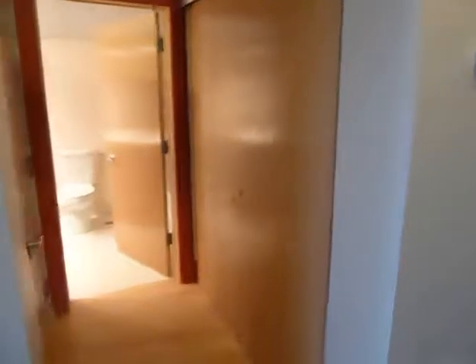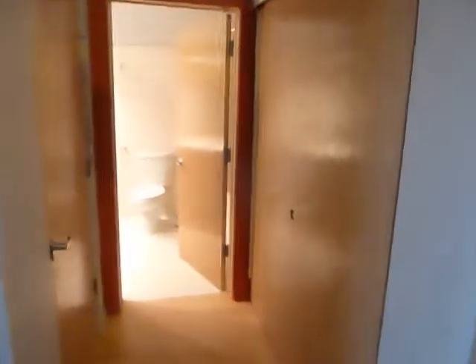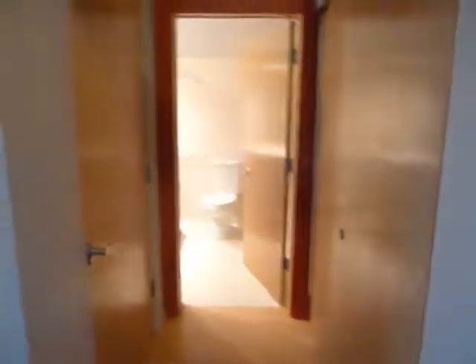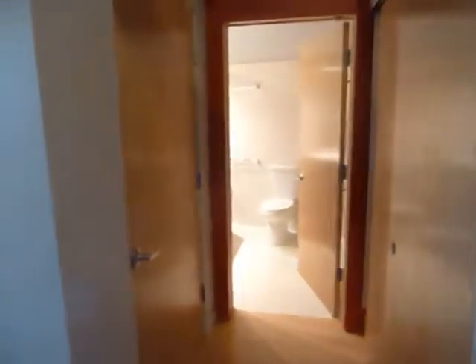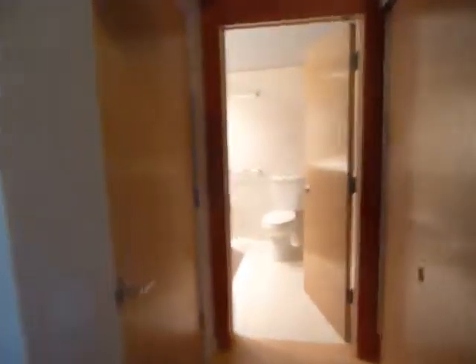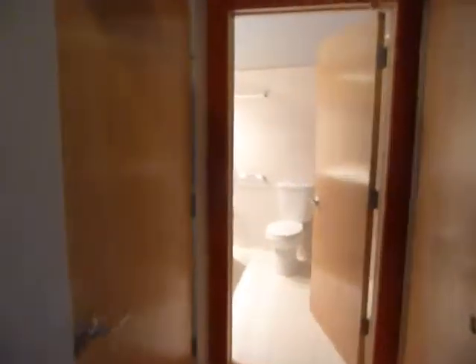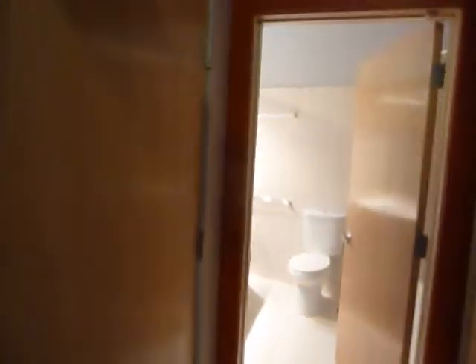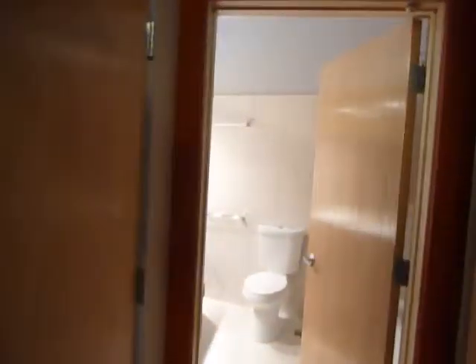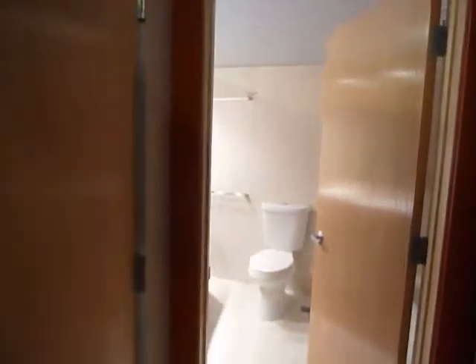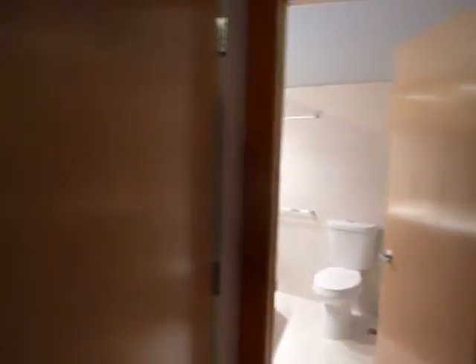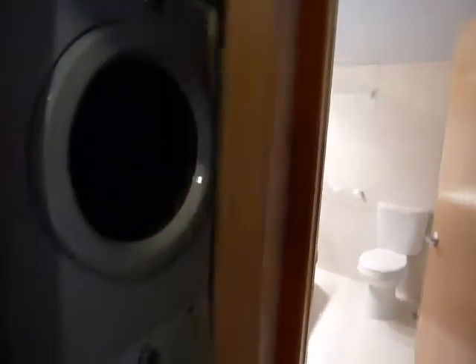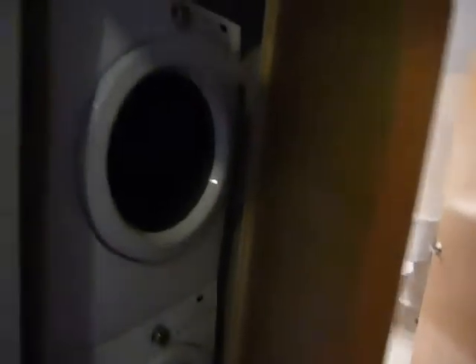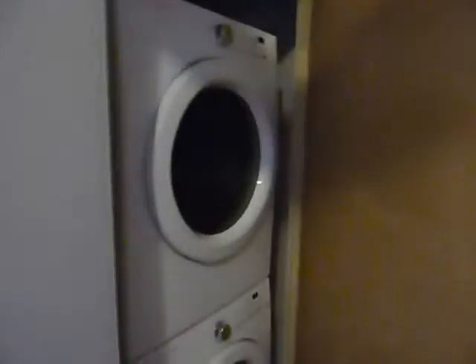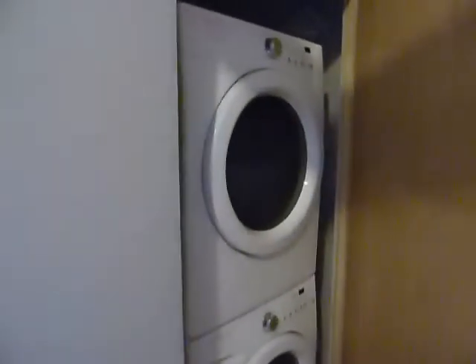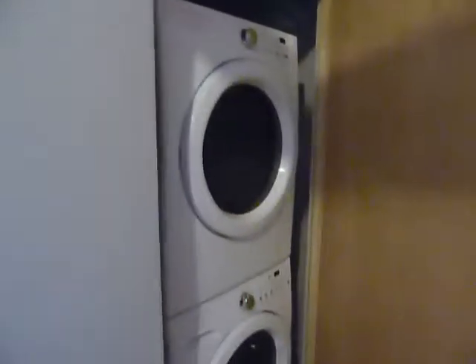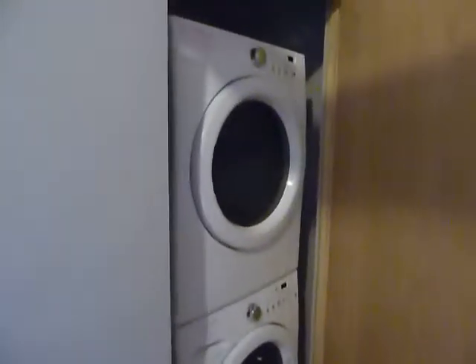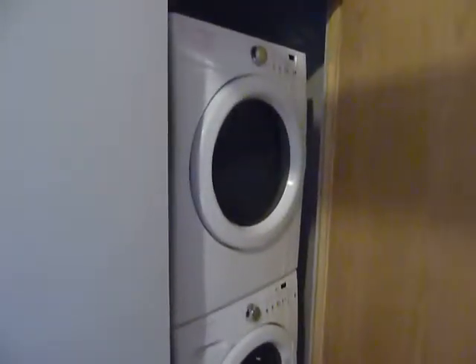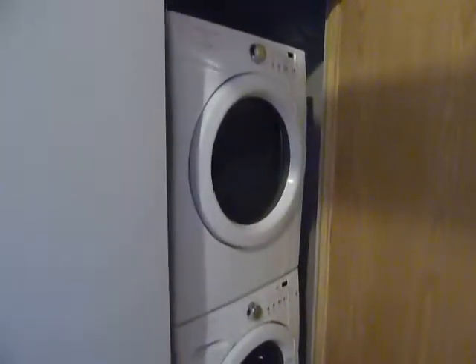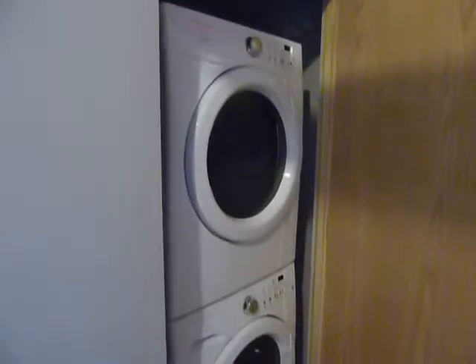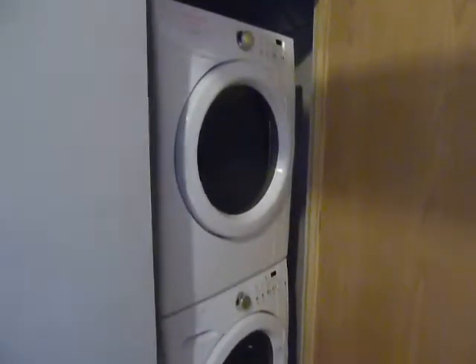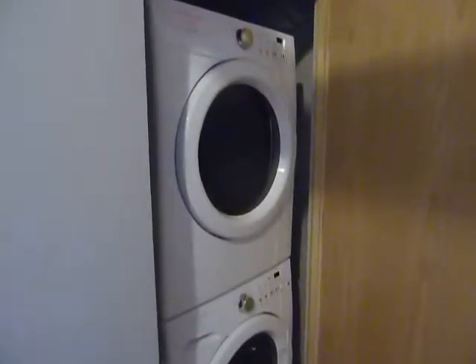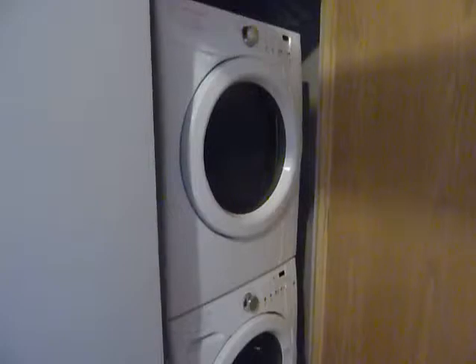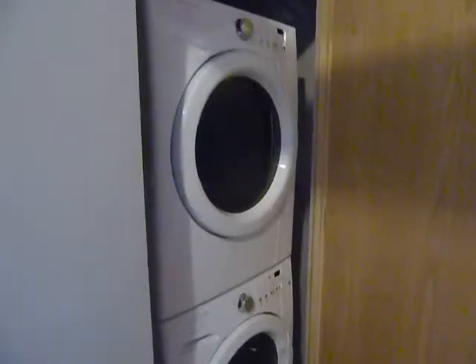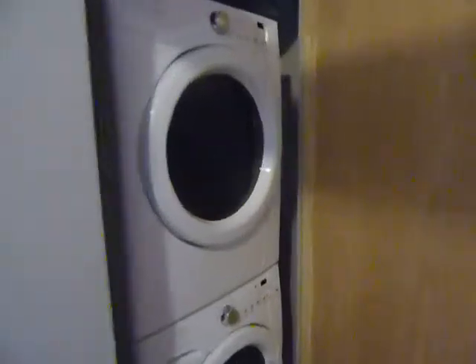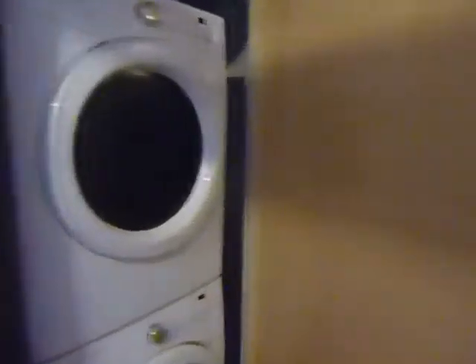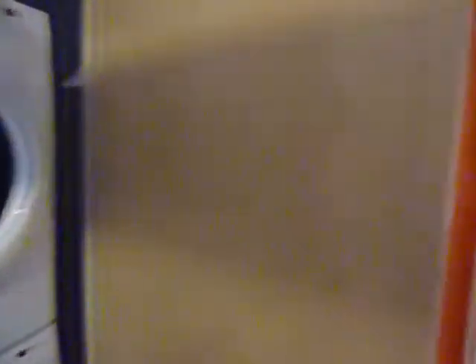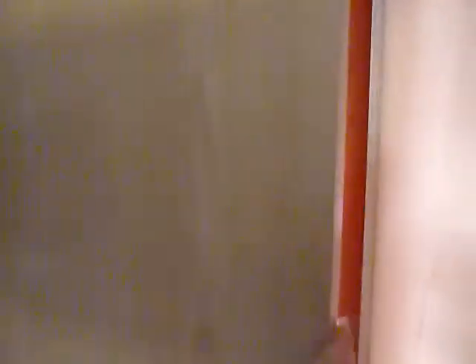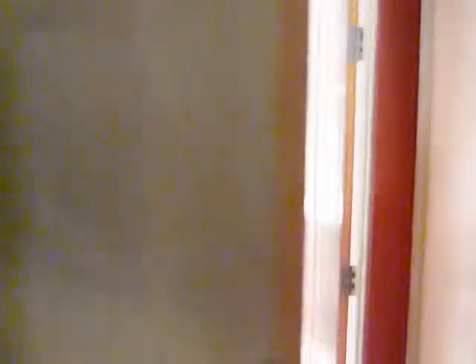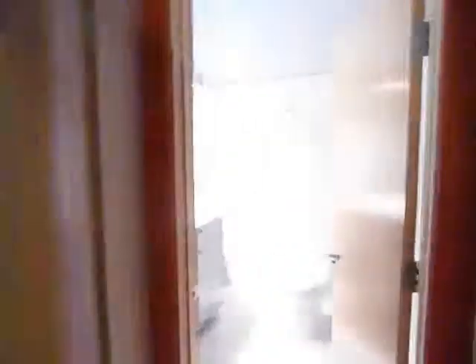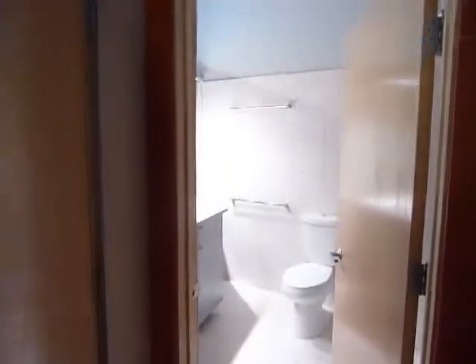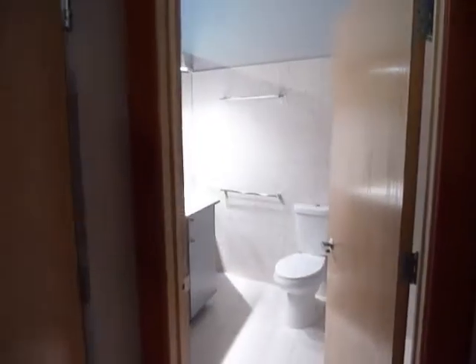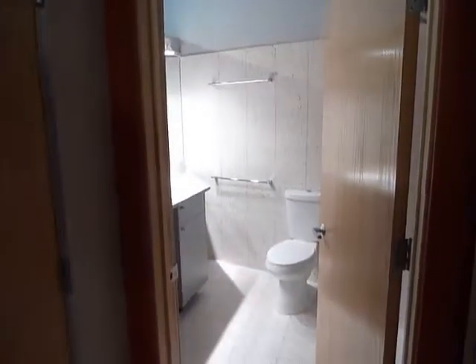Walk into the bathroom here. Each unit has a washer and dryer — a stackable unit, but two separate pieces that will hold a real load of wash.